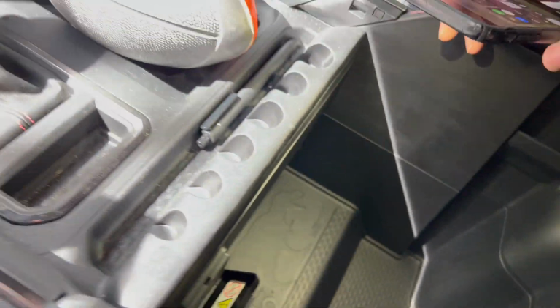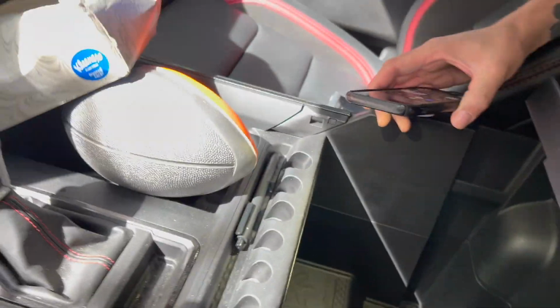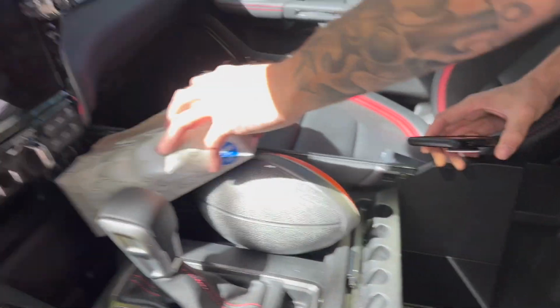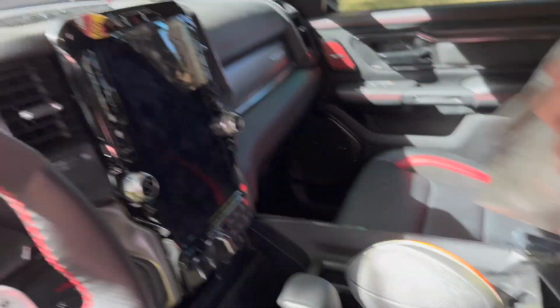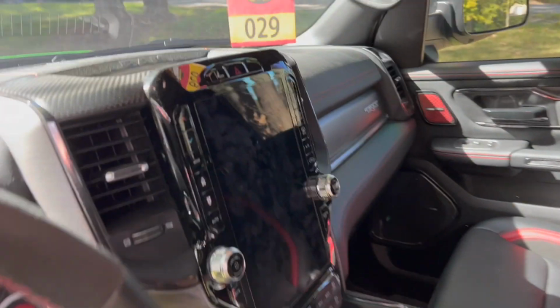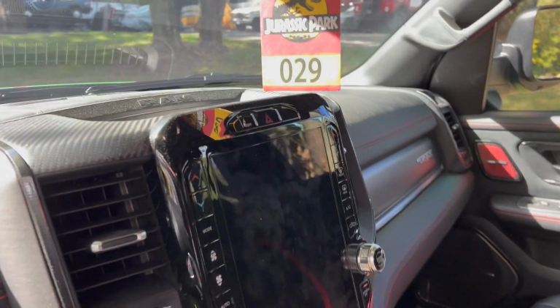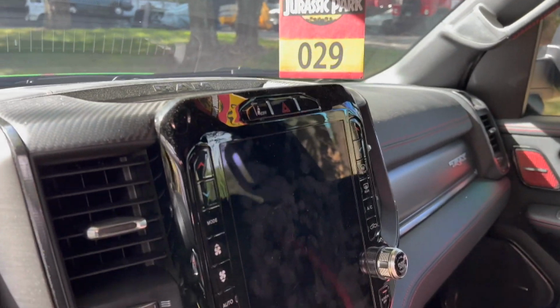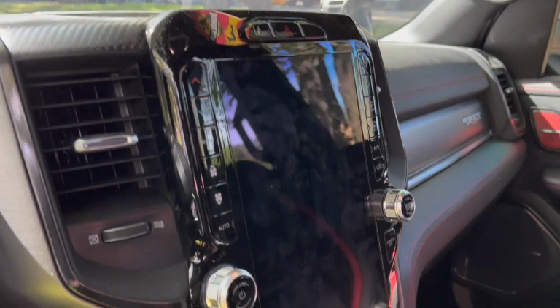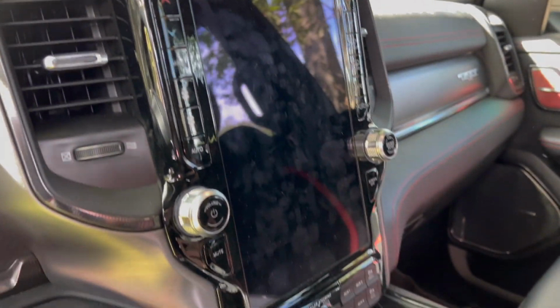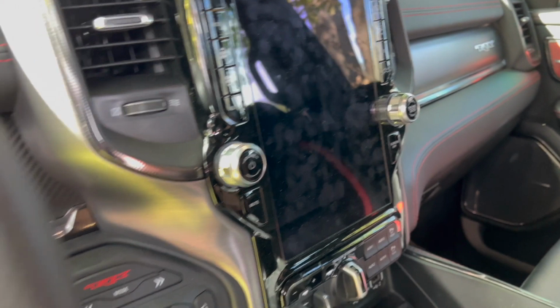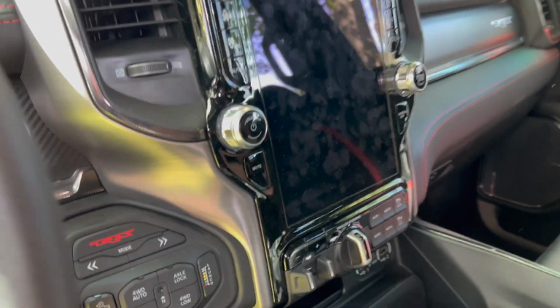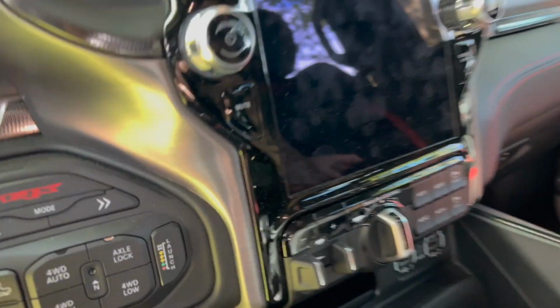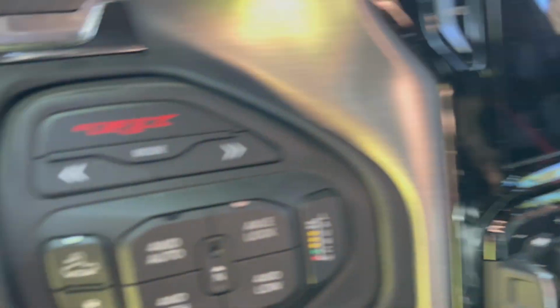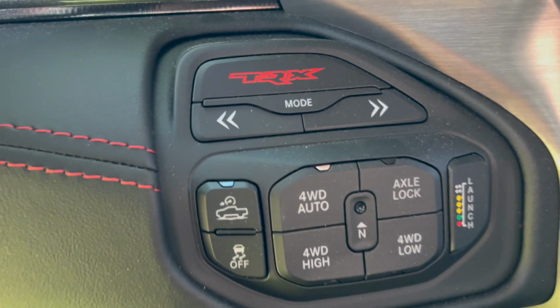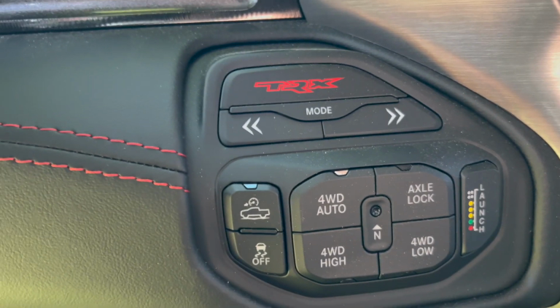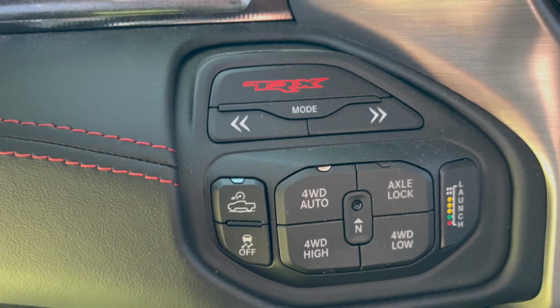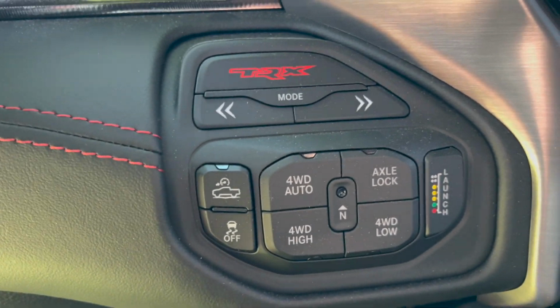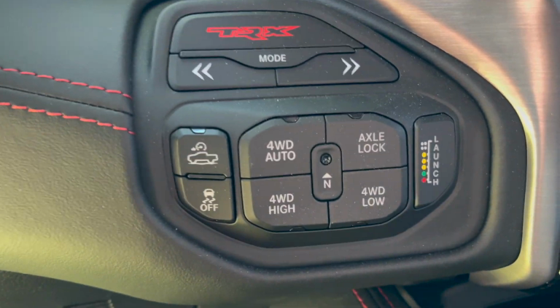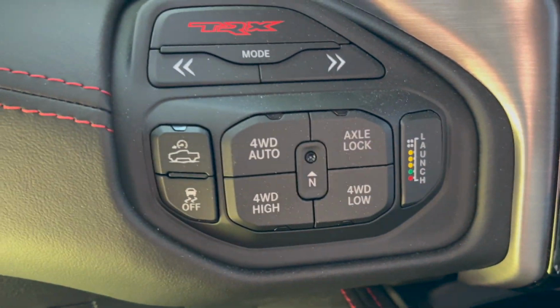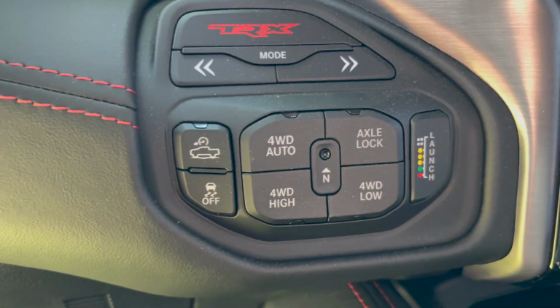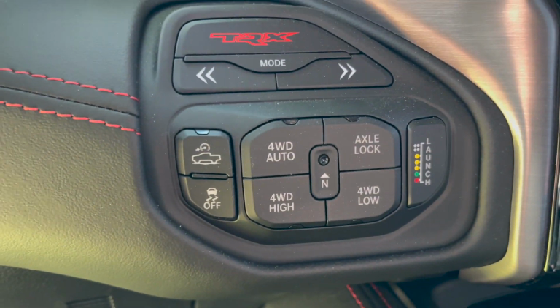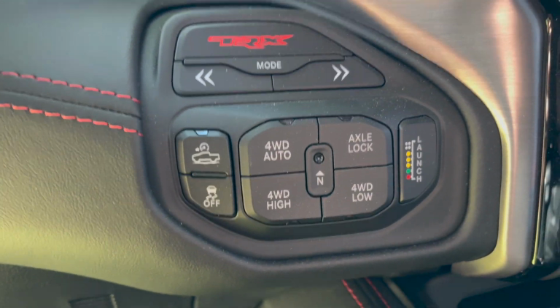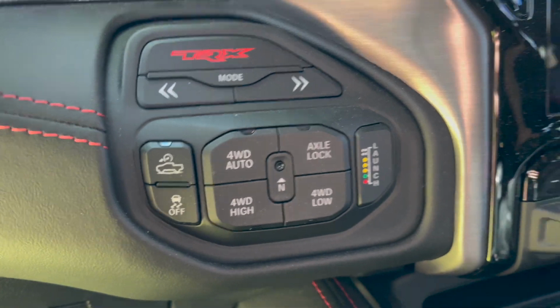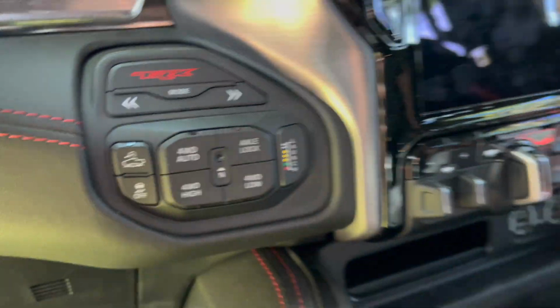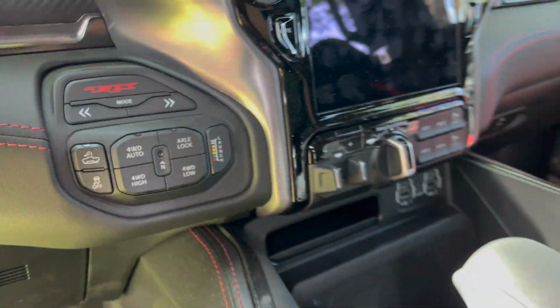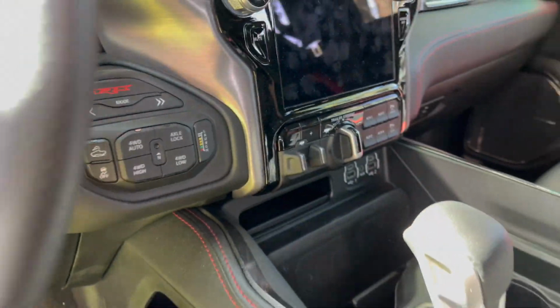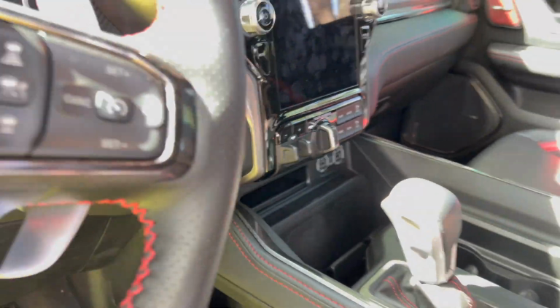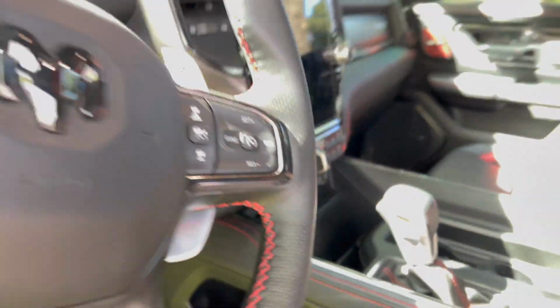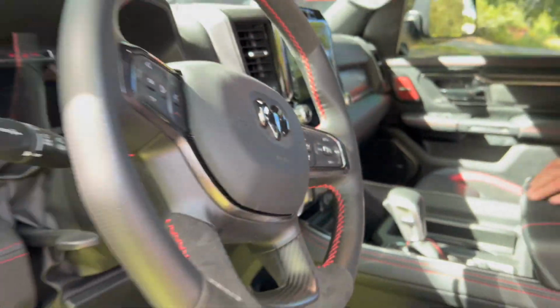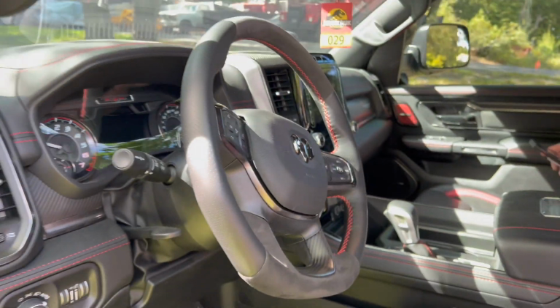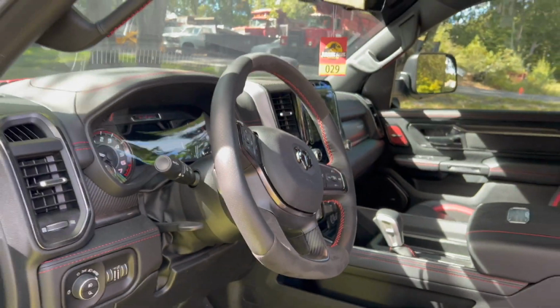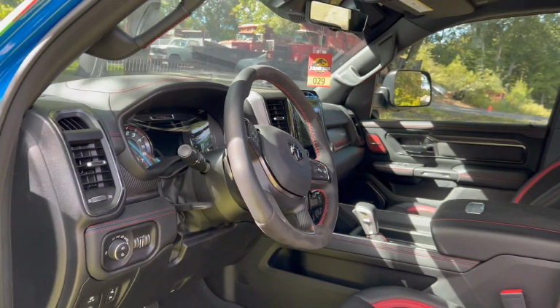I mean, I don't know, Mike — these trucks do it for me. You got the big screen inside here, which is really cool. You got all your controls here with the TRX mode, launch control, axle locks, four-wheel drive. I think they really did it right with this truck. Dodge is coming after the Raptor for sure.